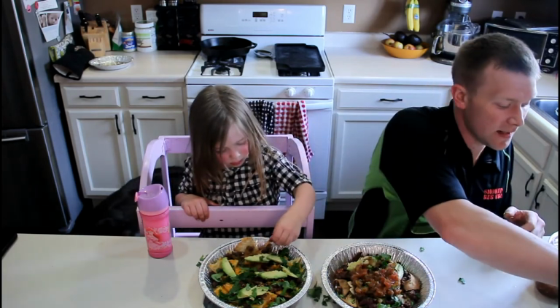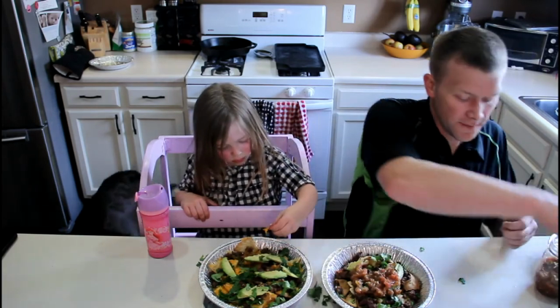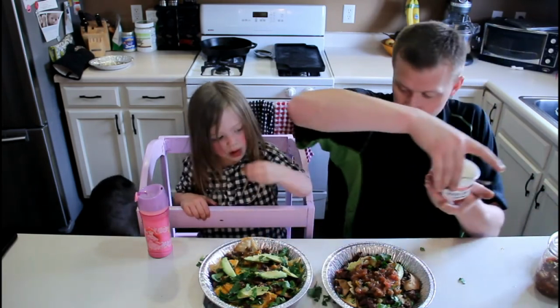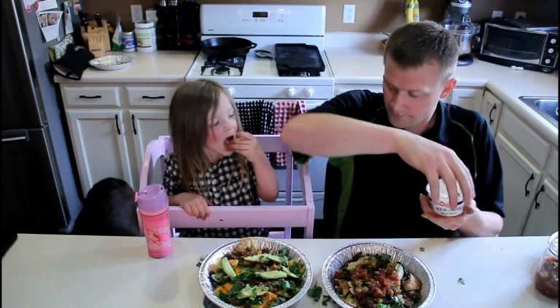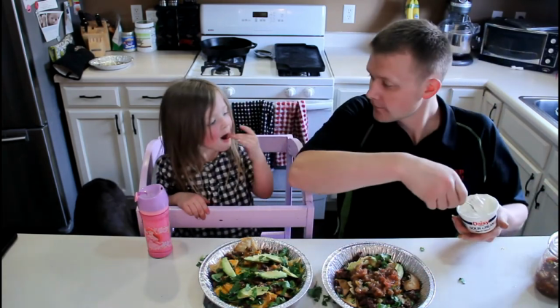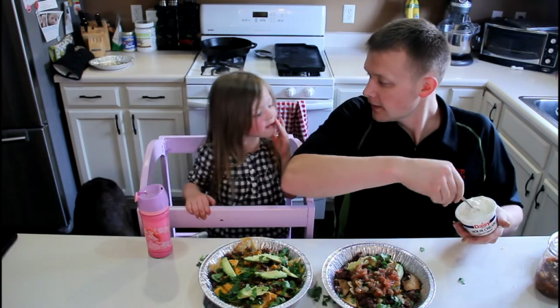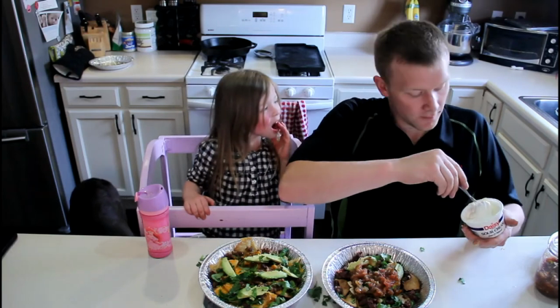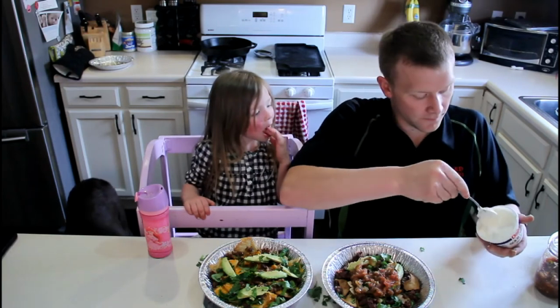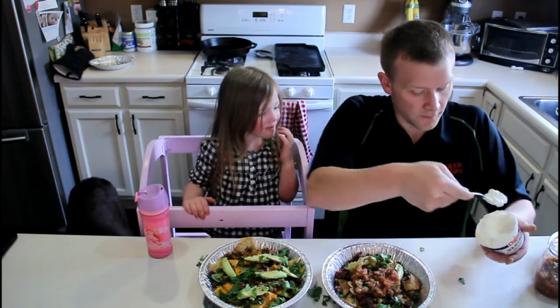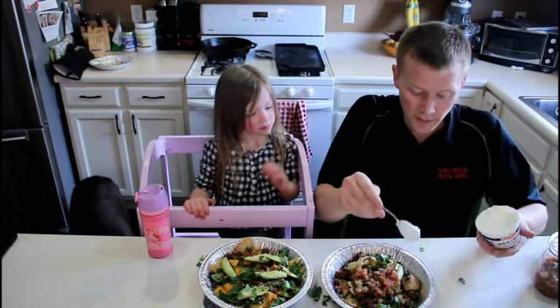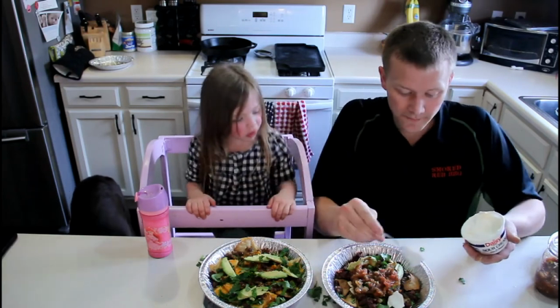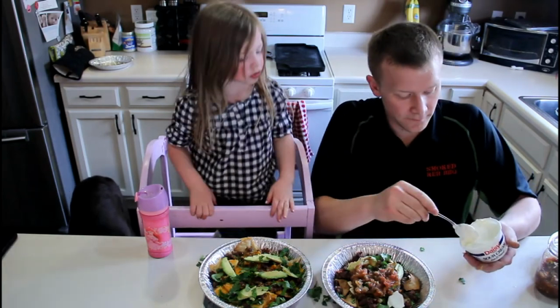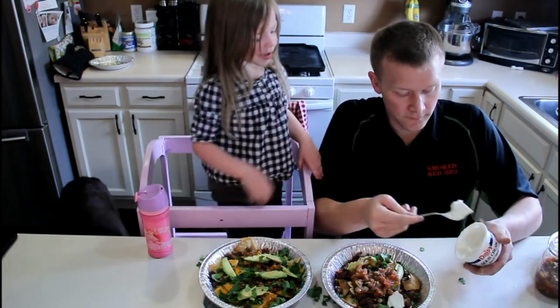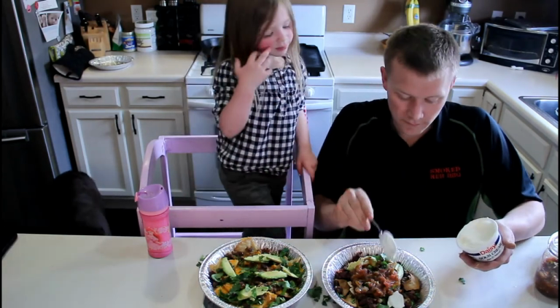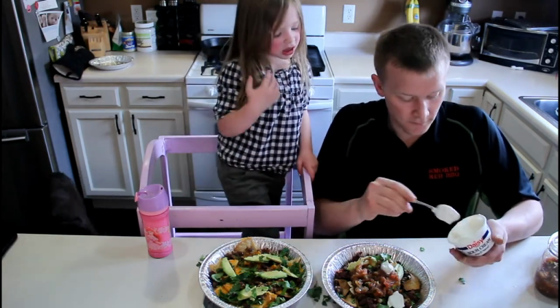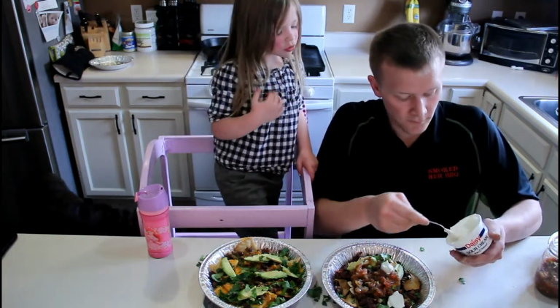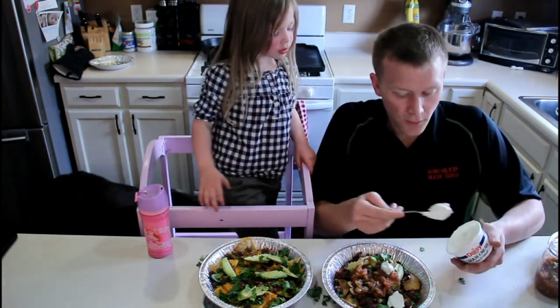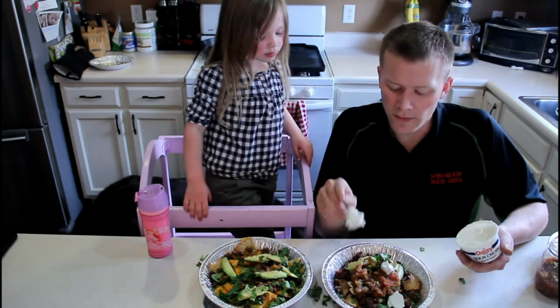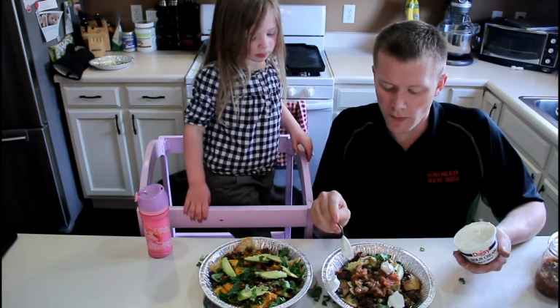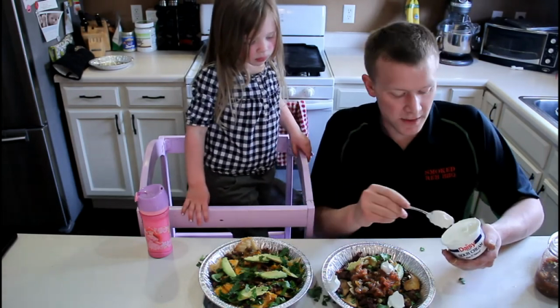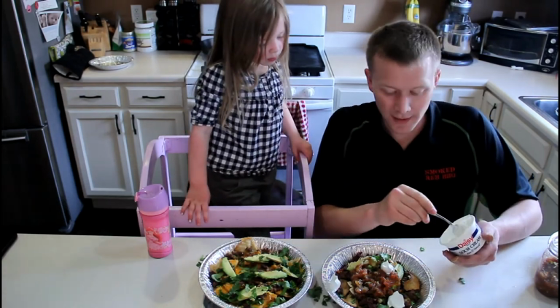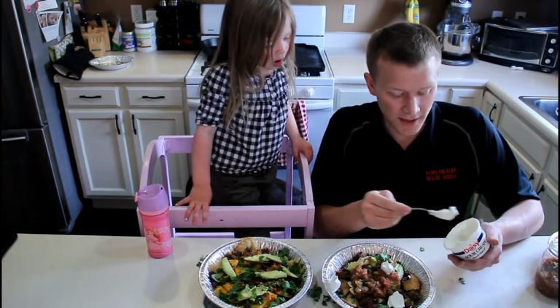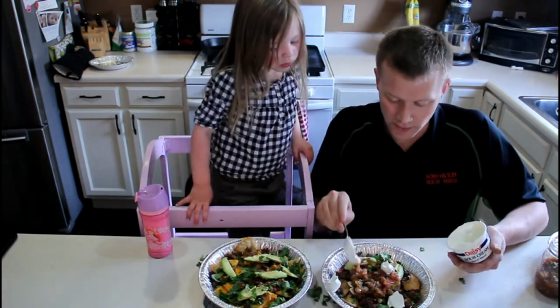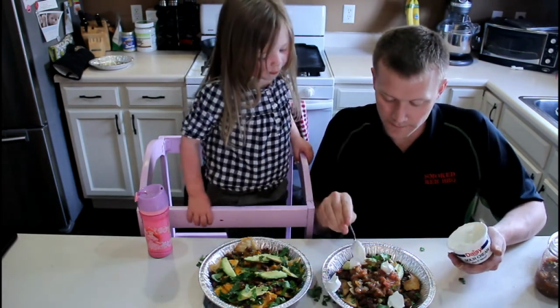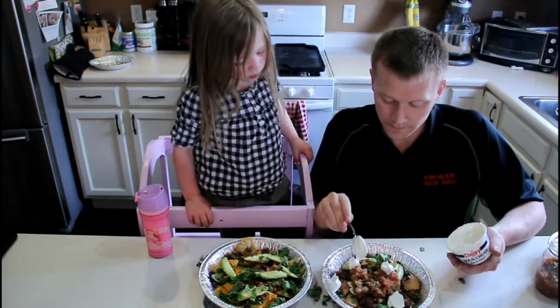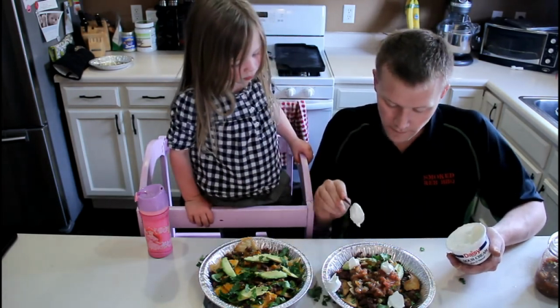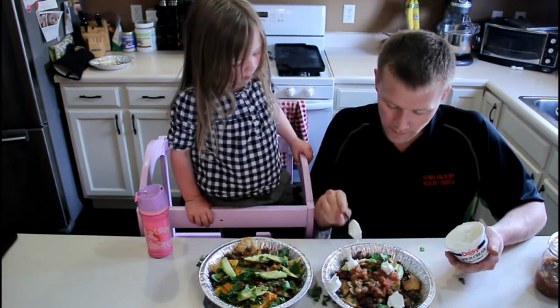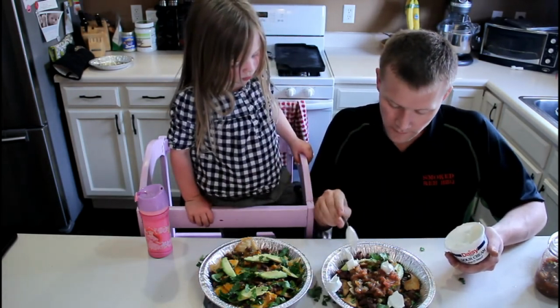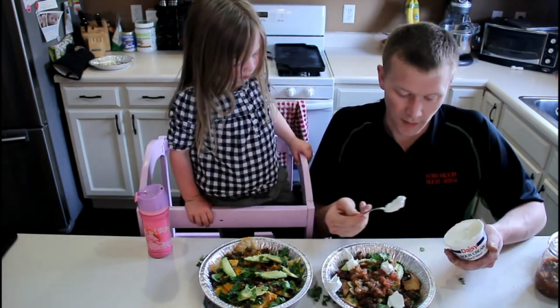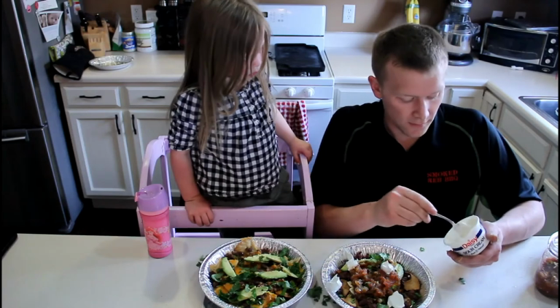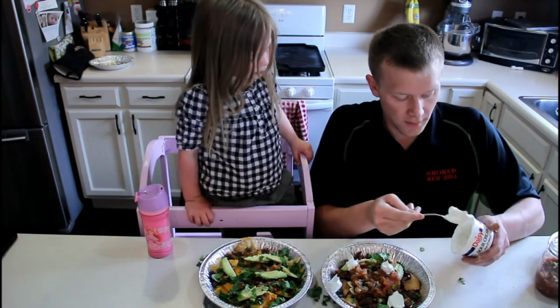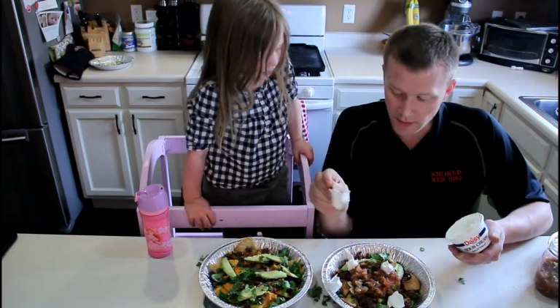Can I have sour cream? You can, kiddo, but we've got to make the nachos first, okay? All right, put some sour cream on ours.